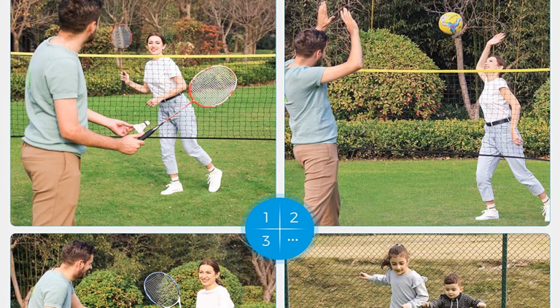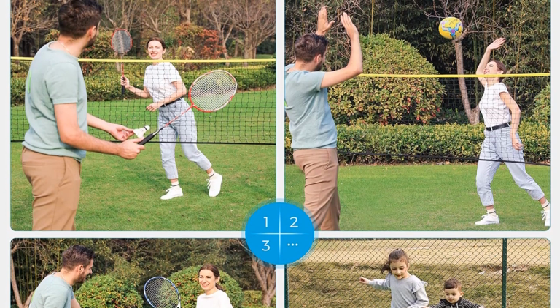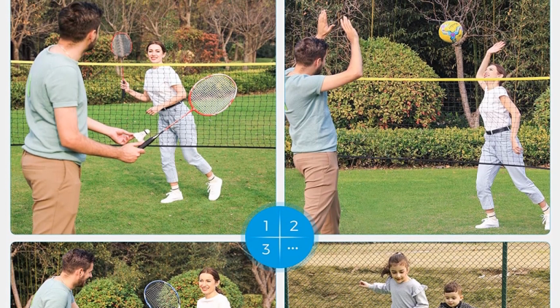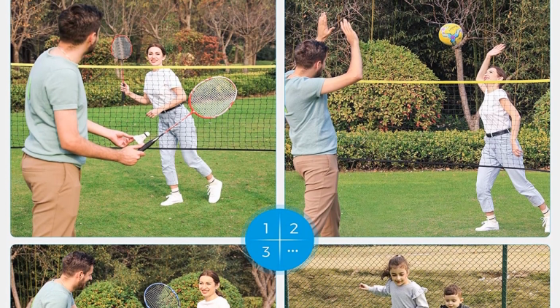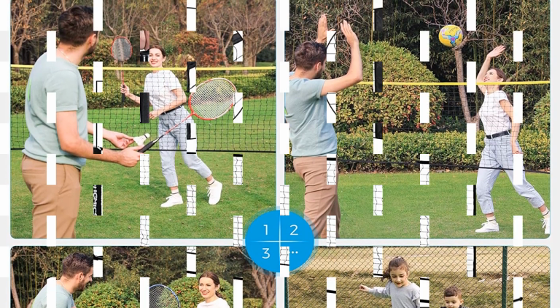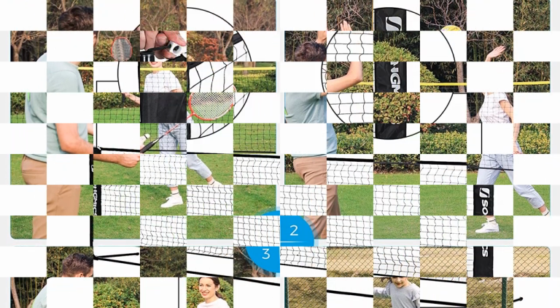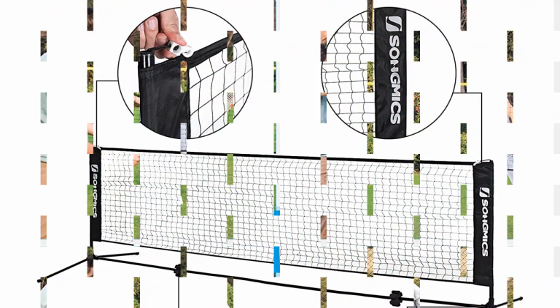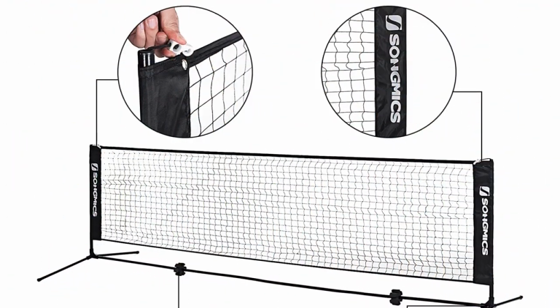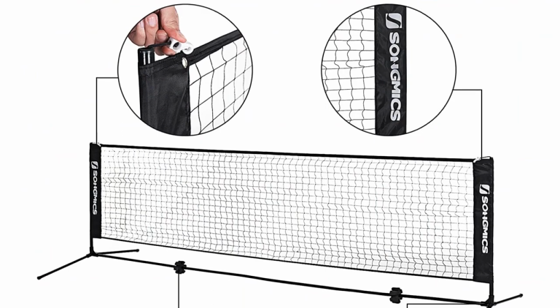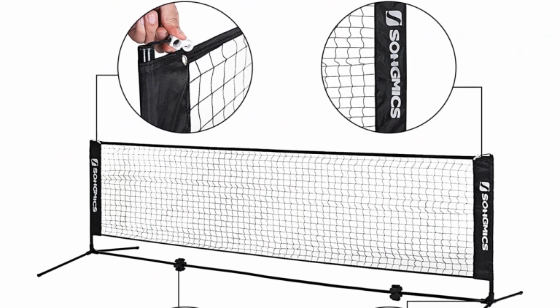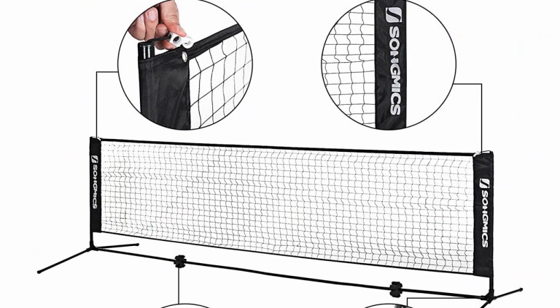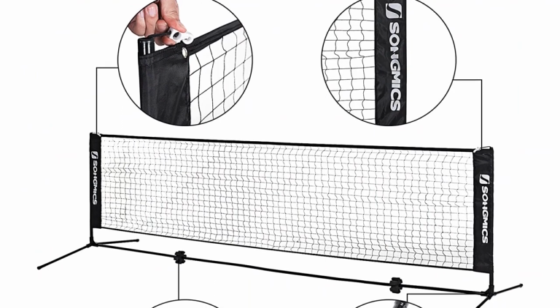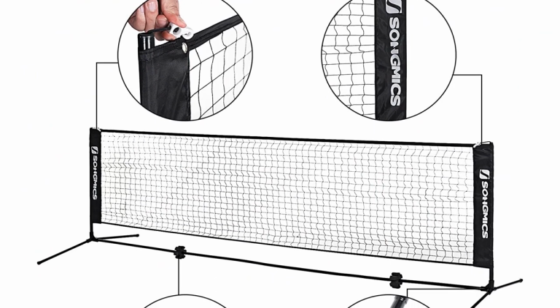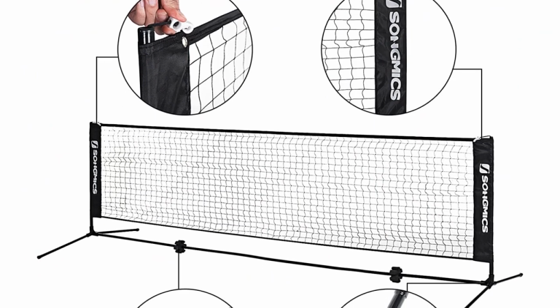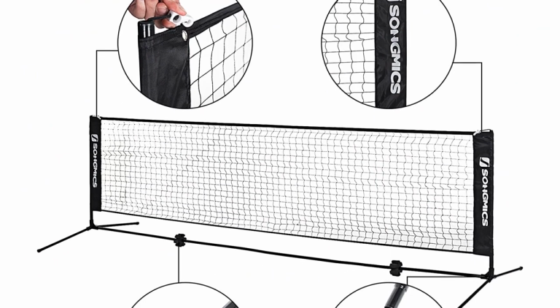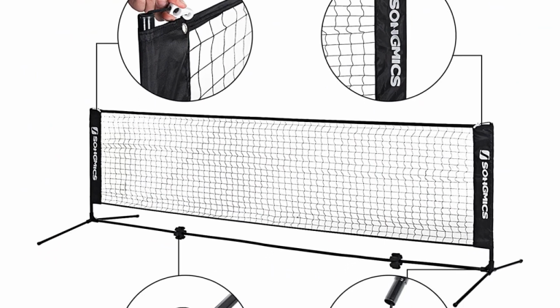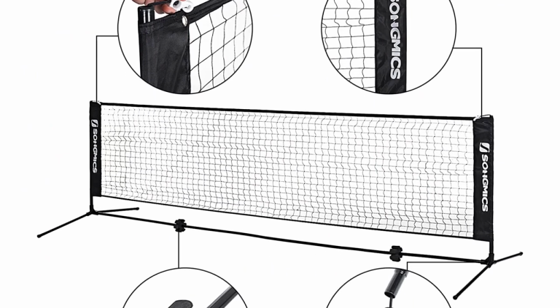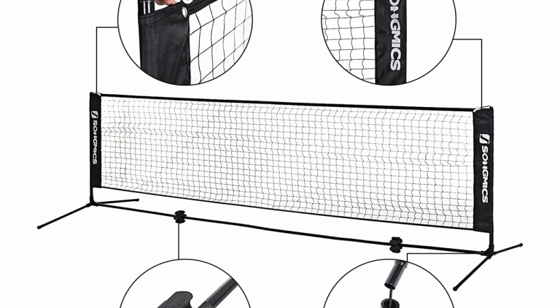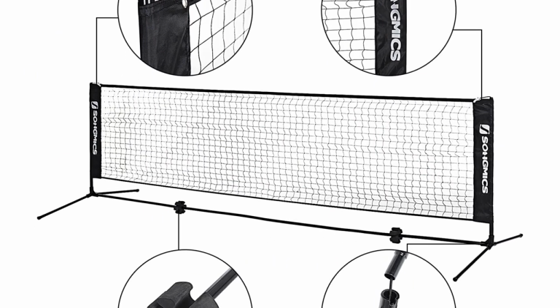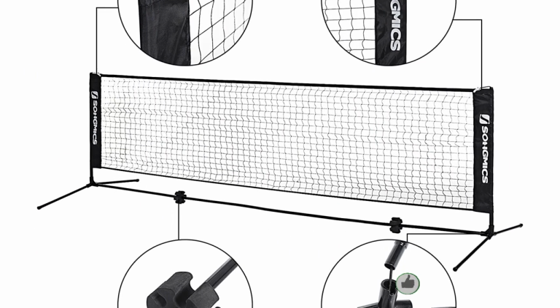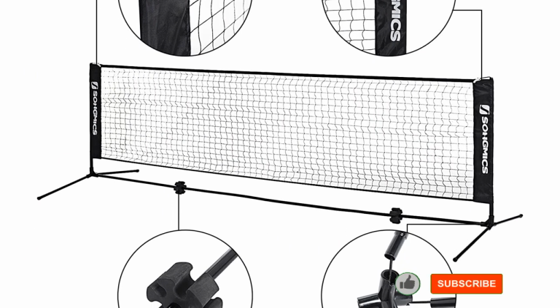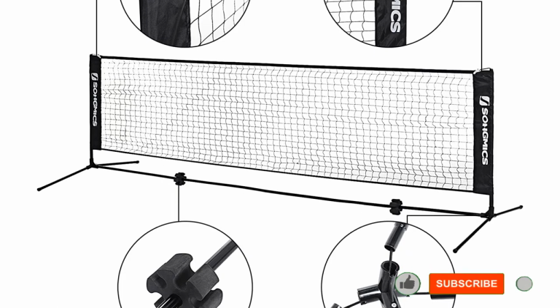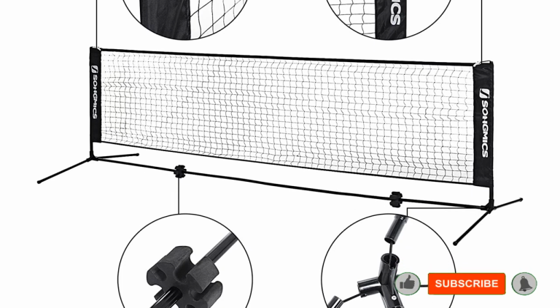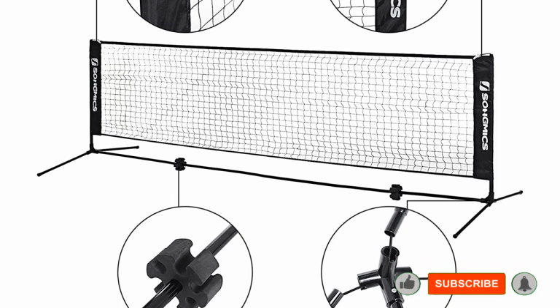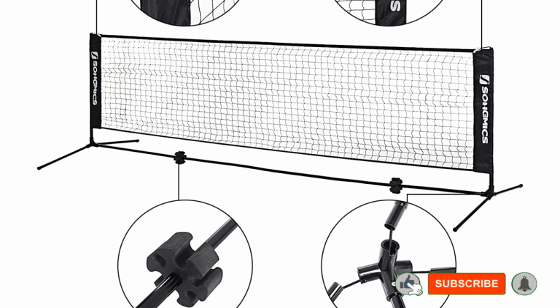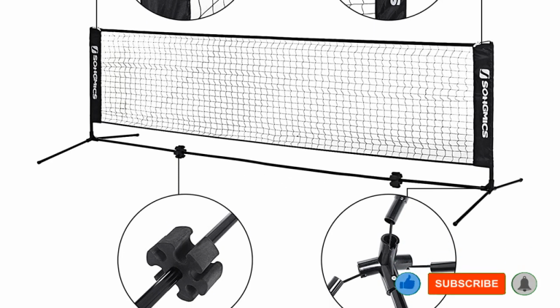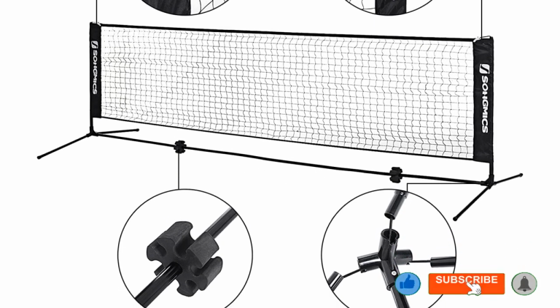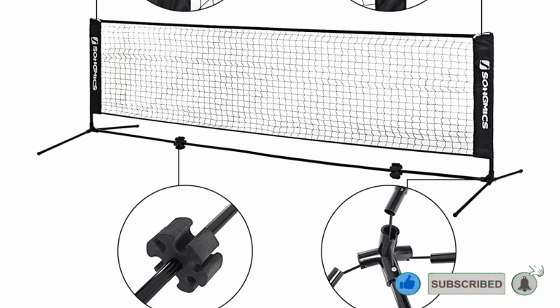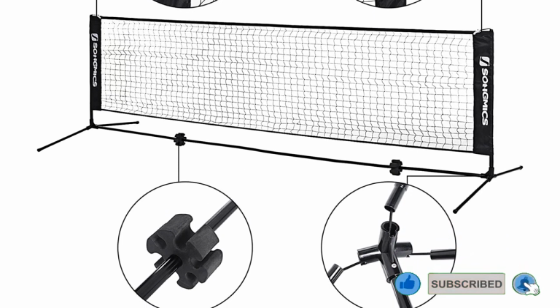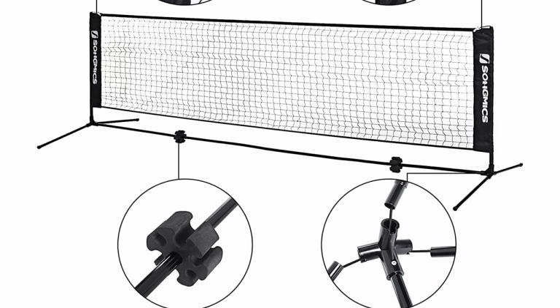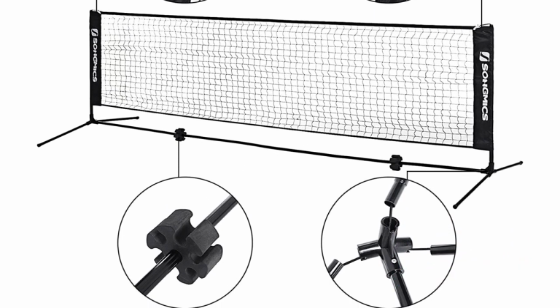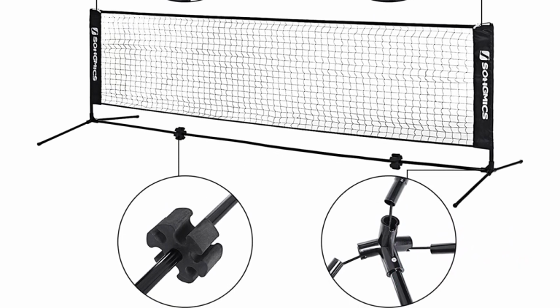With this badminton net set you can get adjustable heights, a stable structure, and 4 ground stakes. So for adults, kids, and seniors, this is the perfect badminton set ever. Pros: free height adjustments net, weather and wear resistance, 4 metal ground pegs. Cons: there is no warranty.